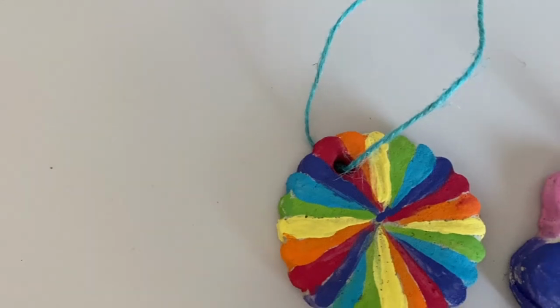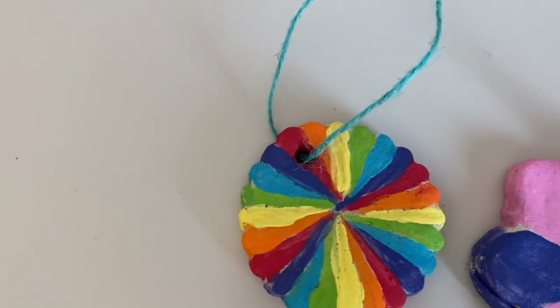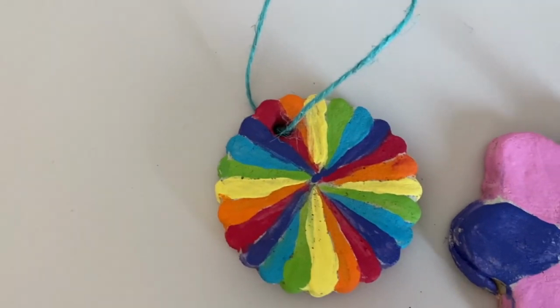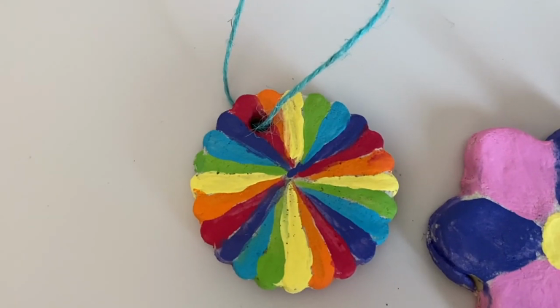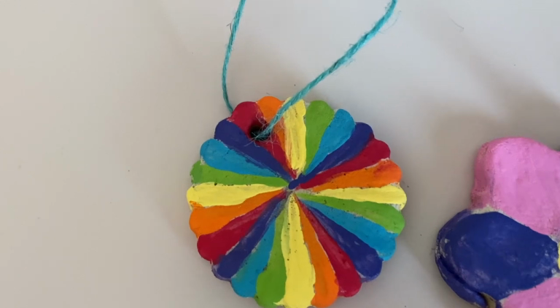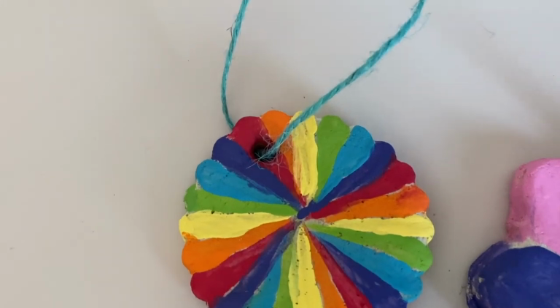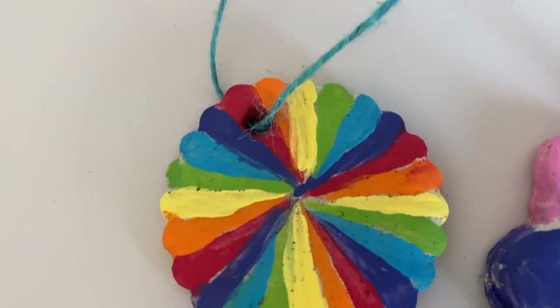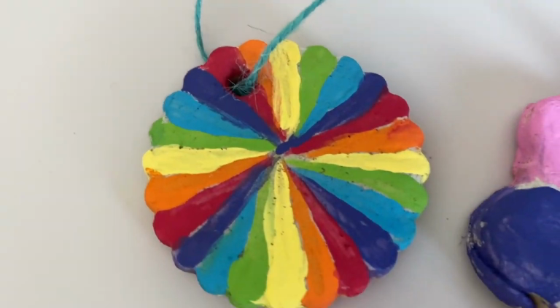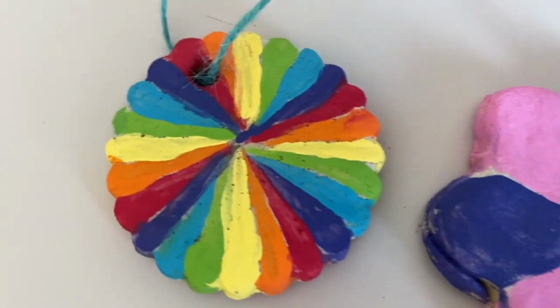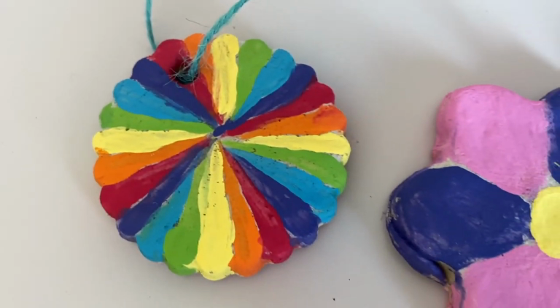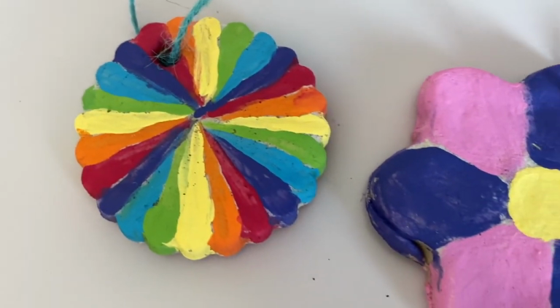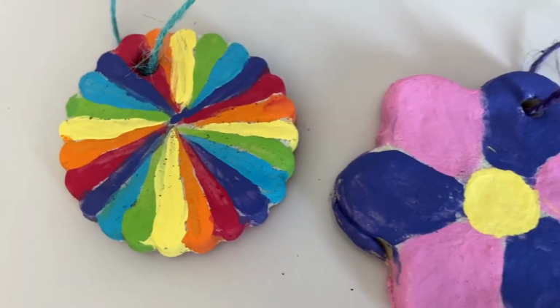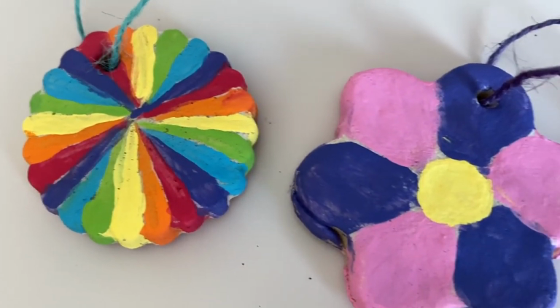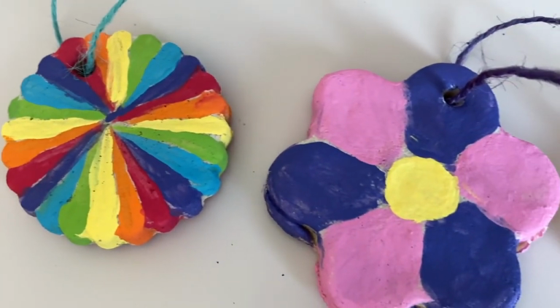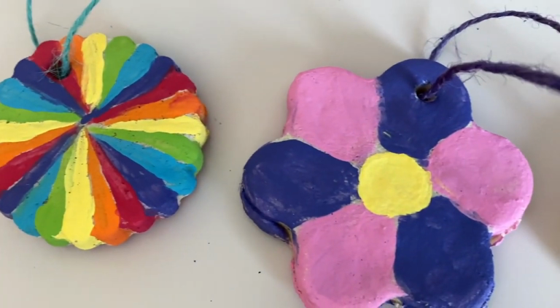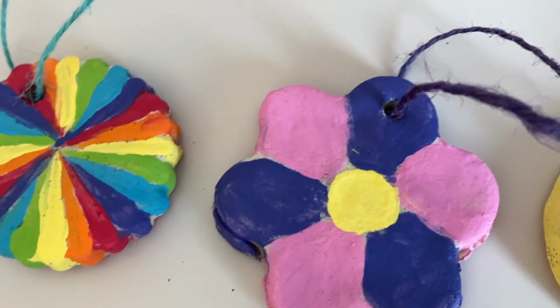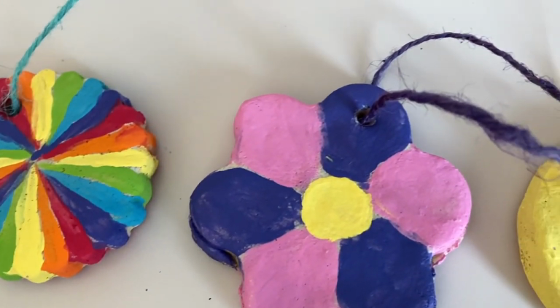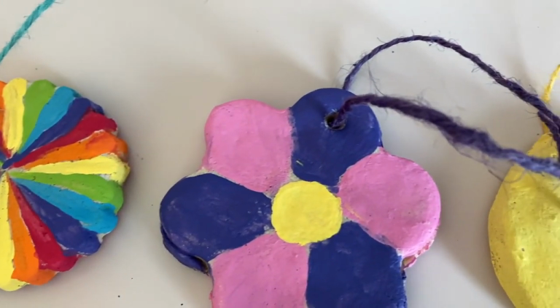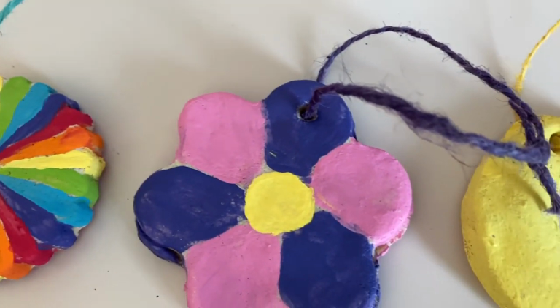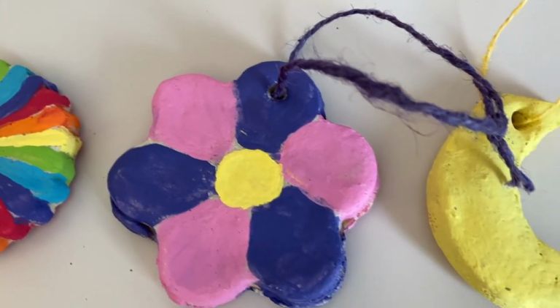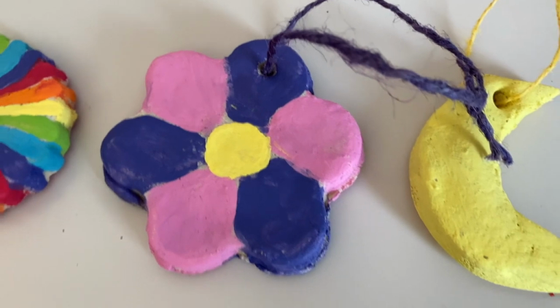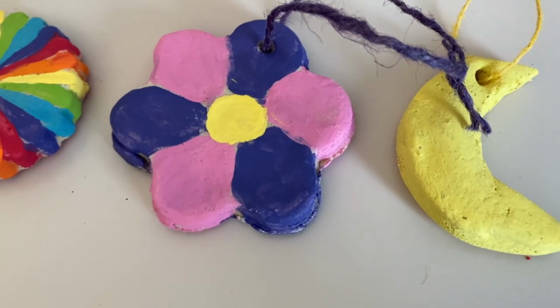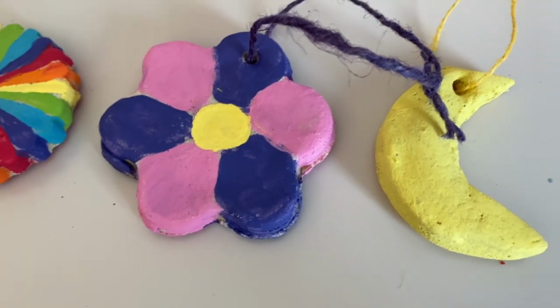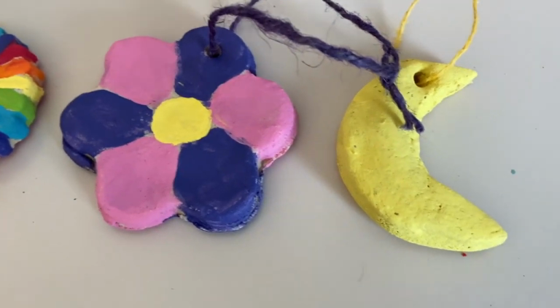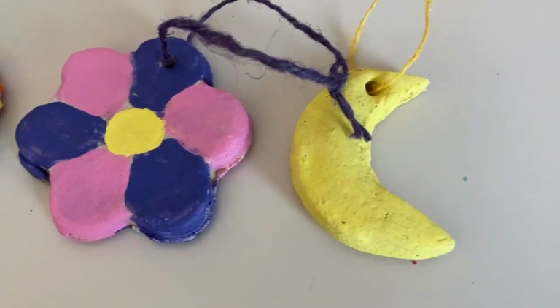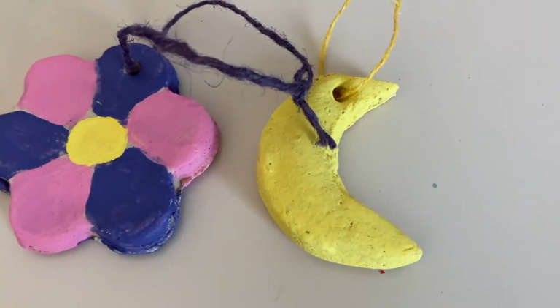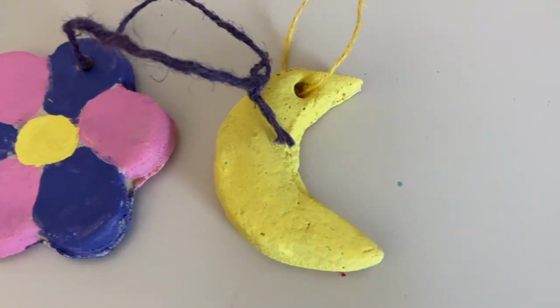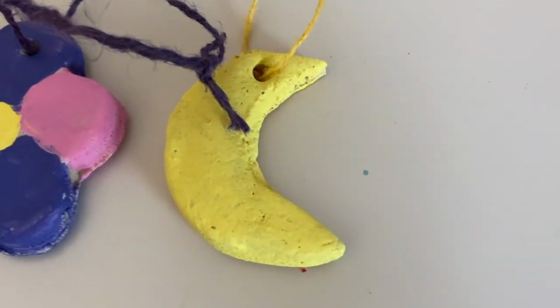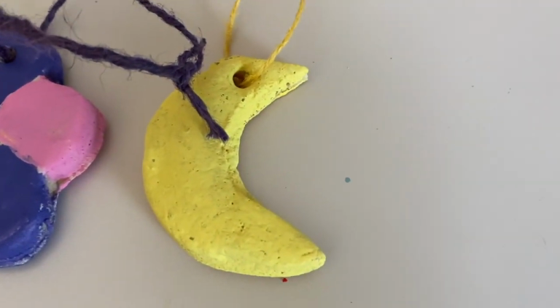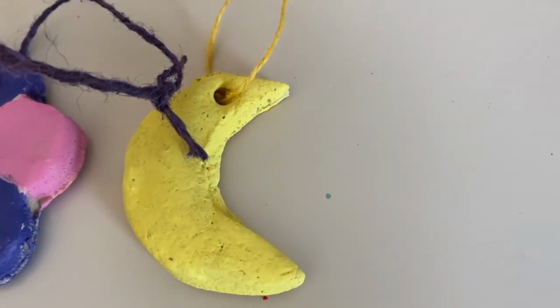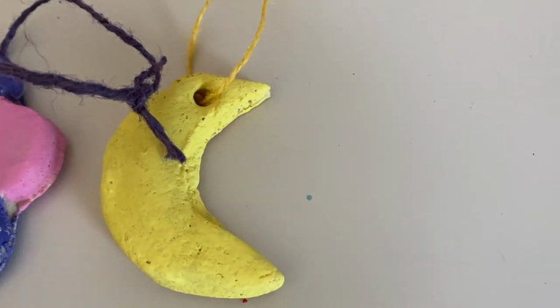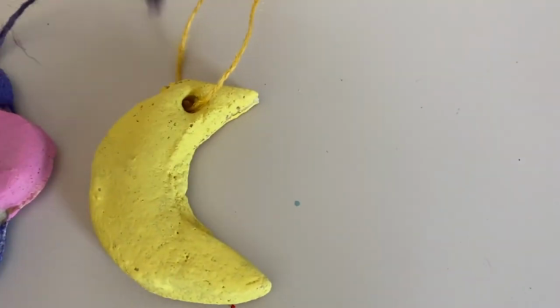Hi guys, welcome back to my channel! Today I'm going to be showing you how to make salt dough ornaments. These are such cute, easy, and fun crafts to make, so let's get started.